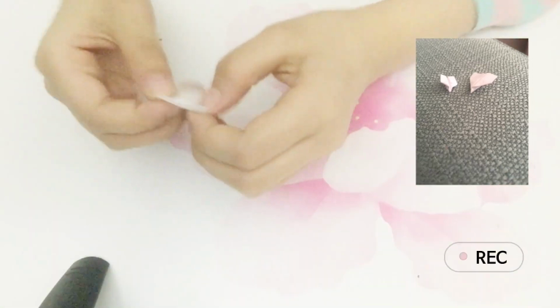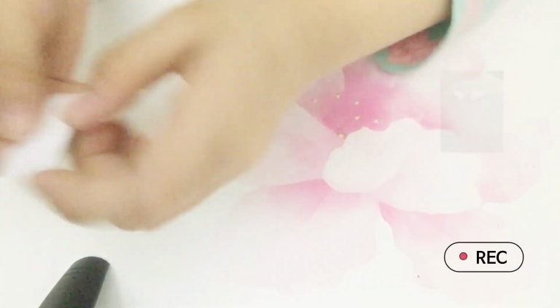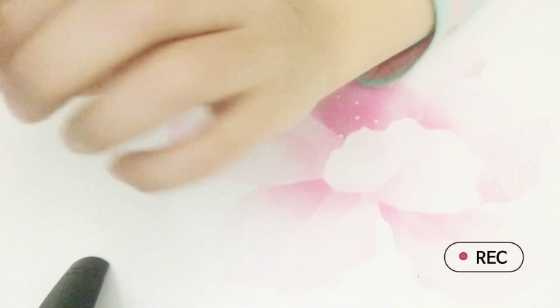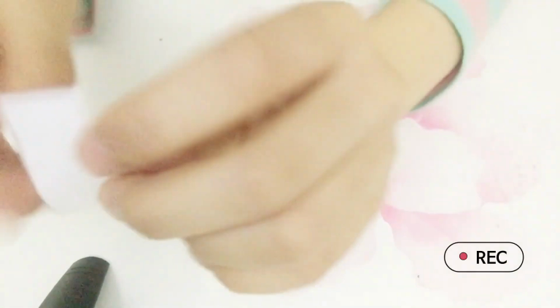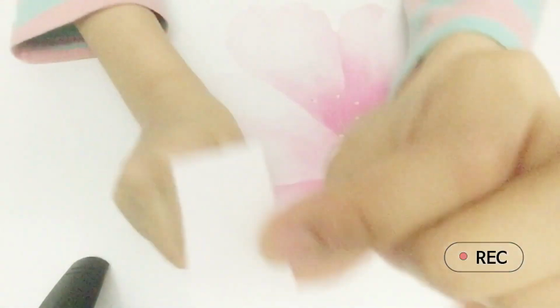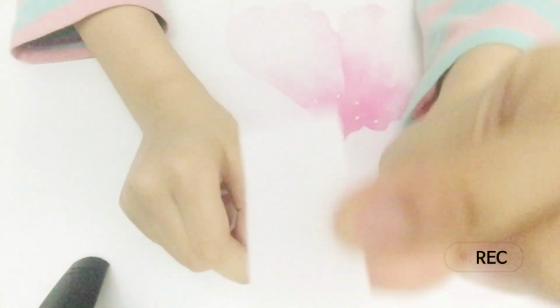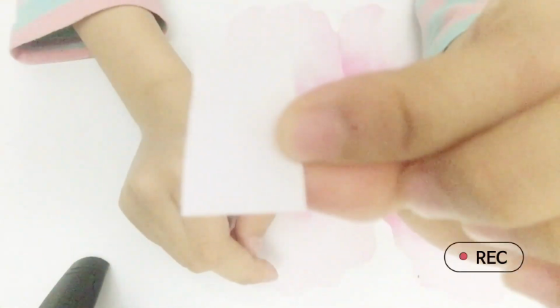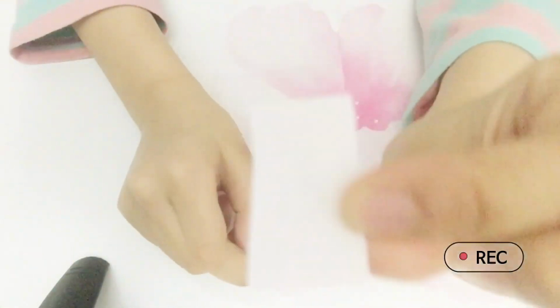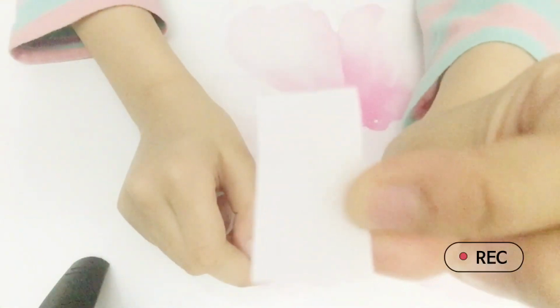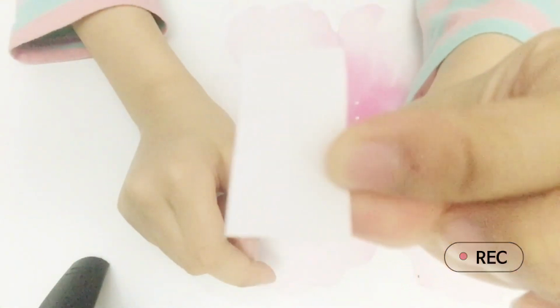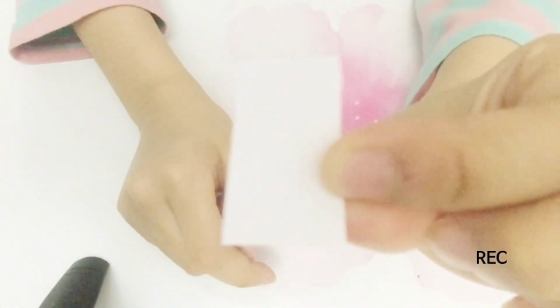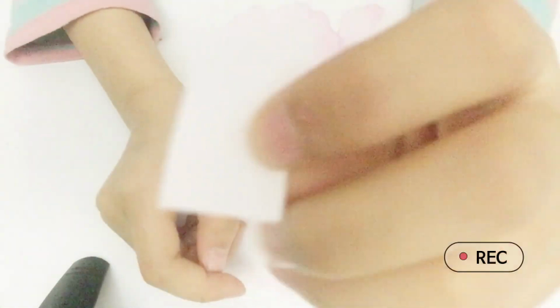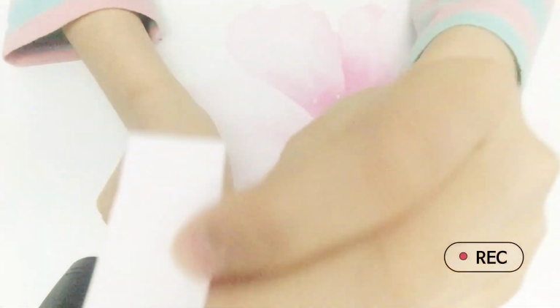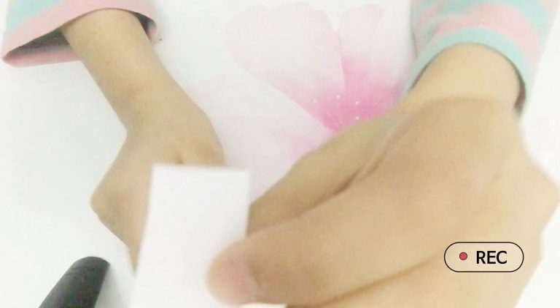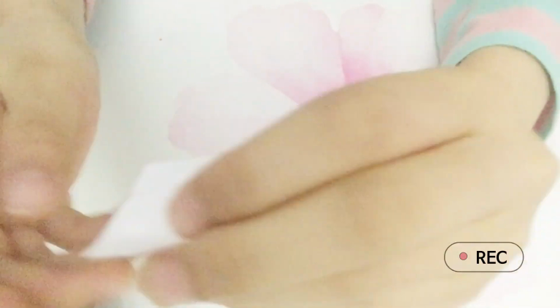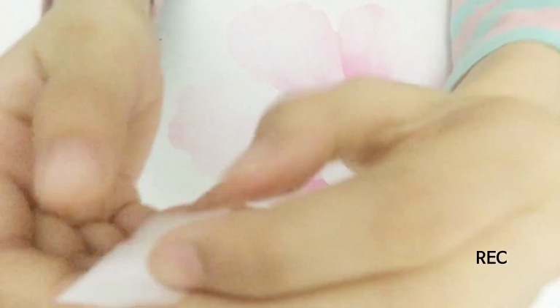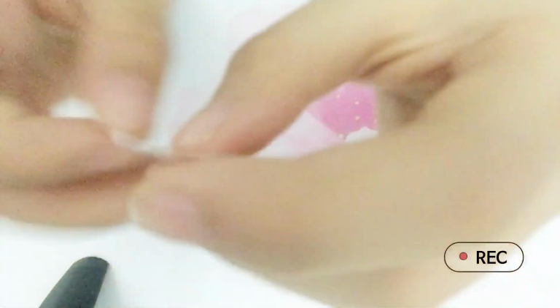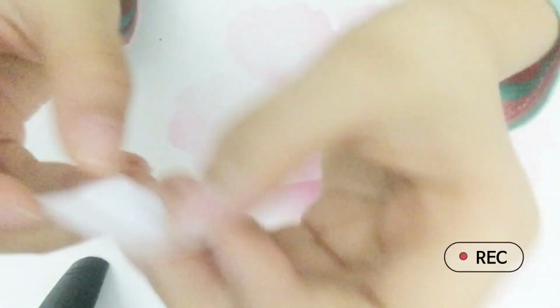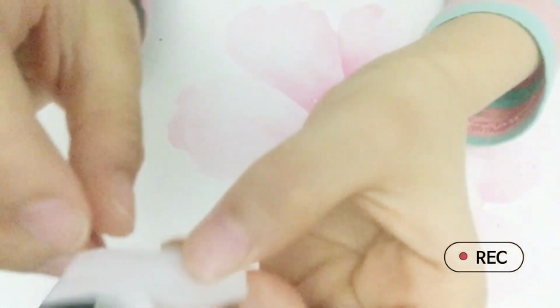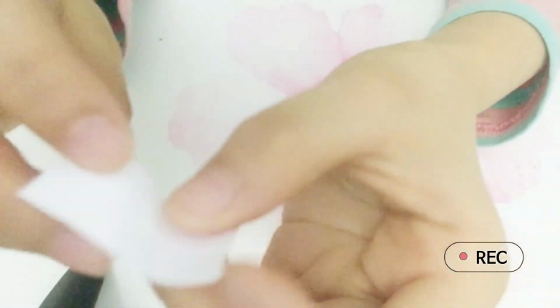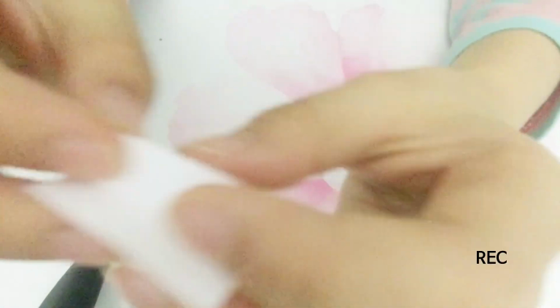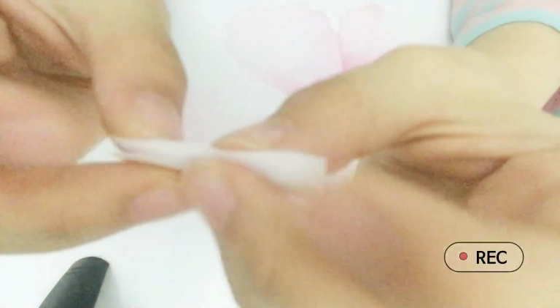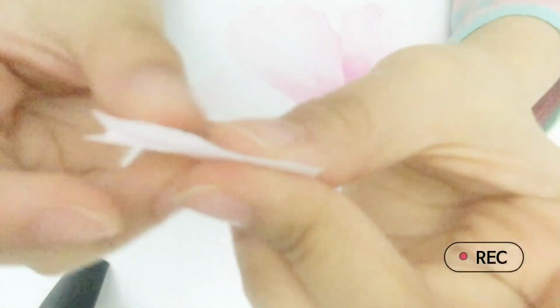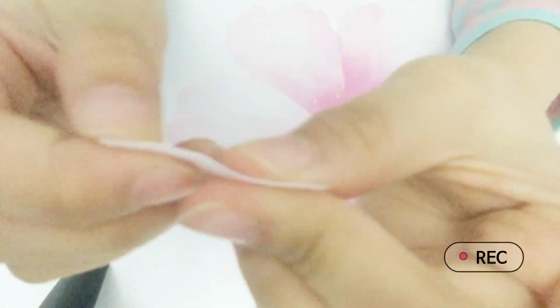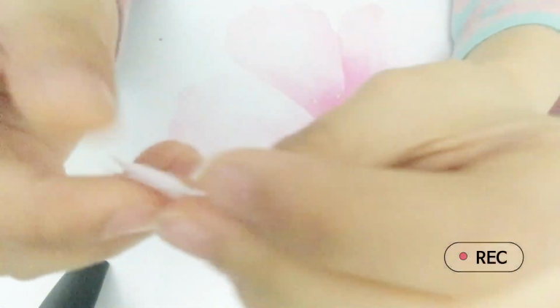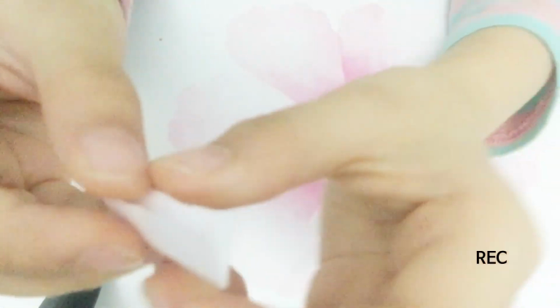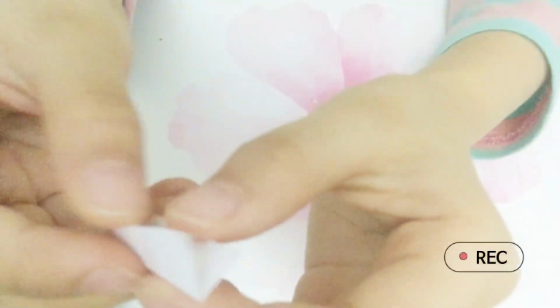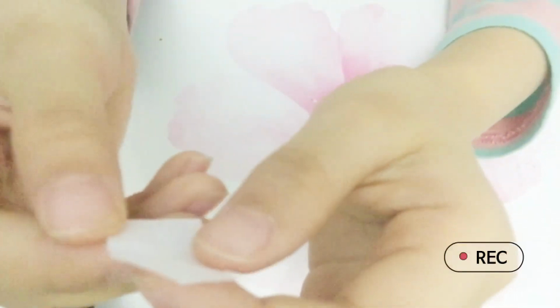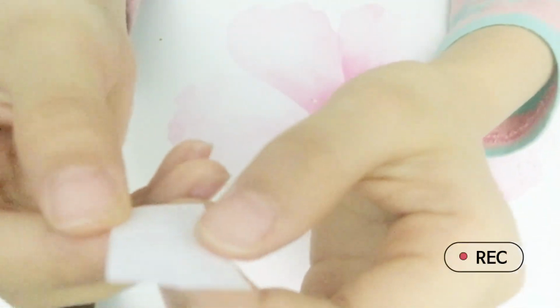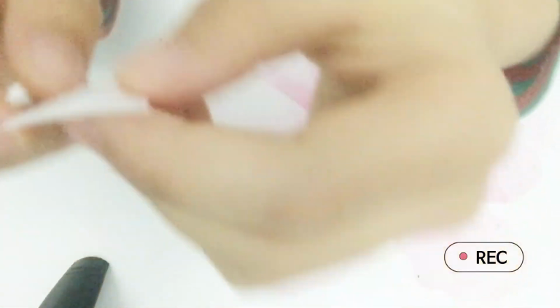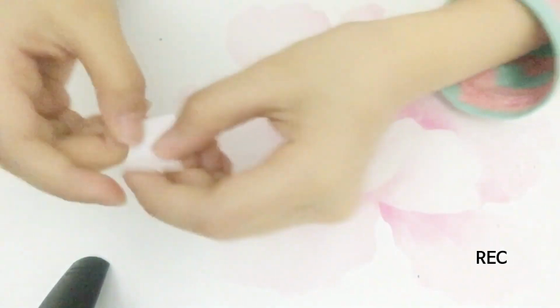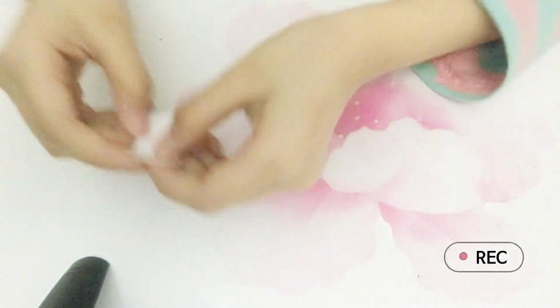Cut out a rectangular piece of paper — it's small. Fold it in half, then bring it out again.